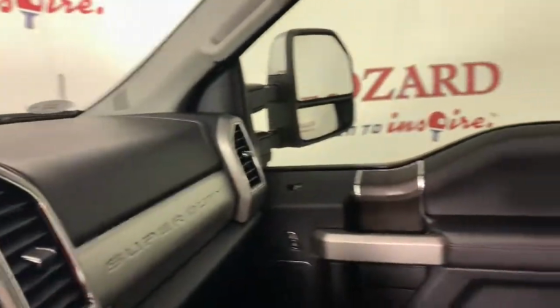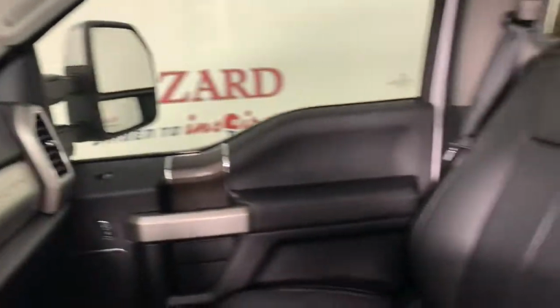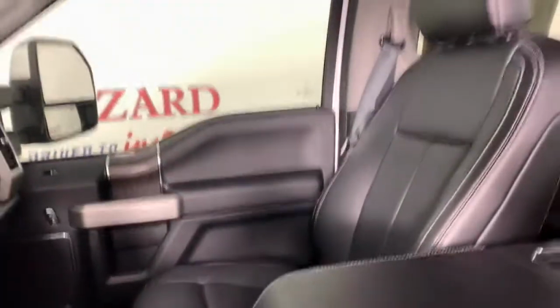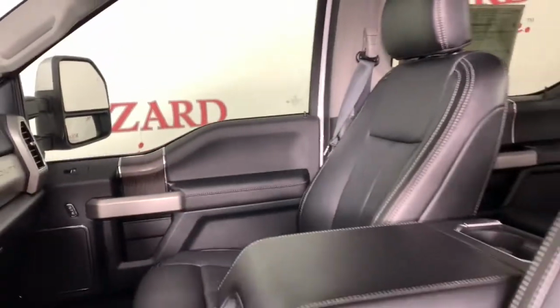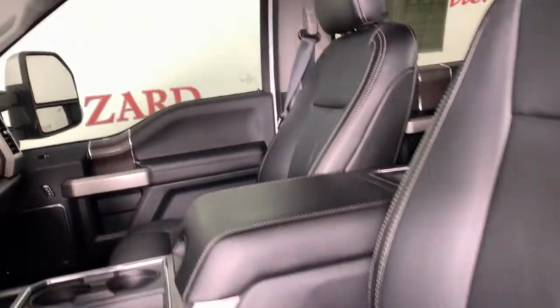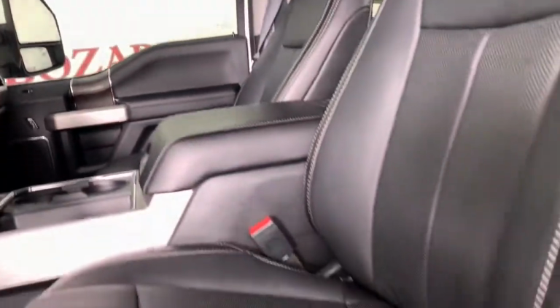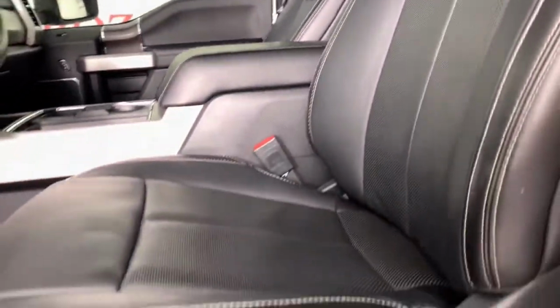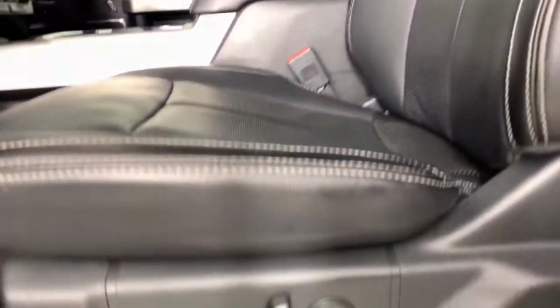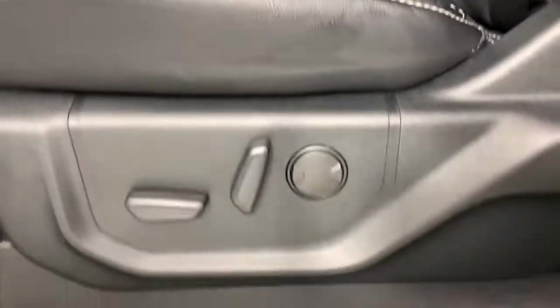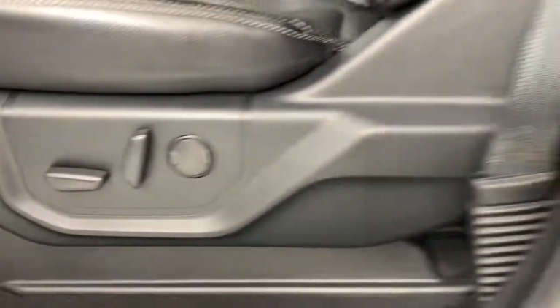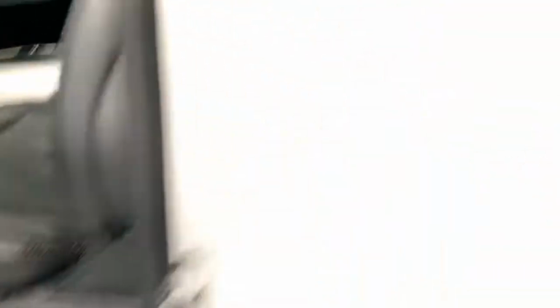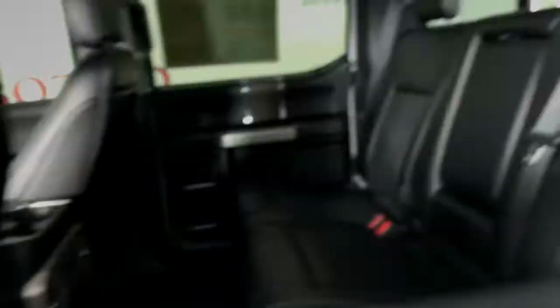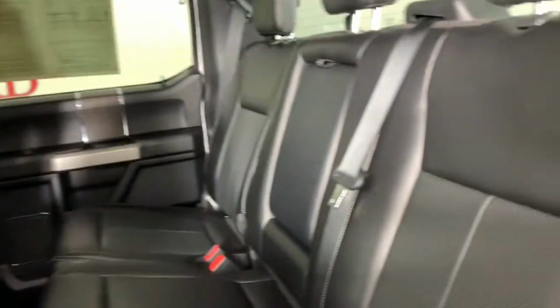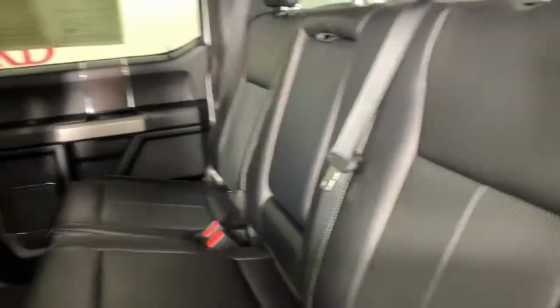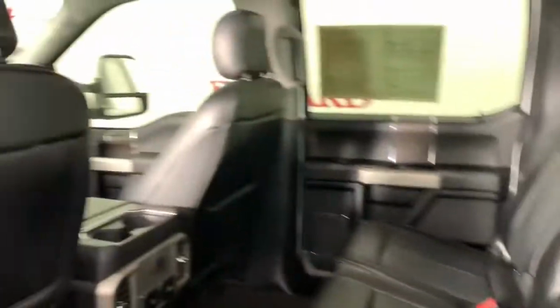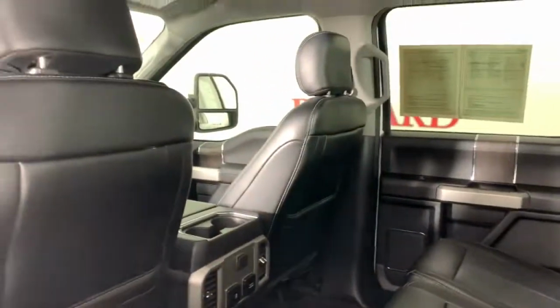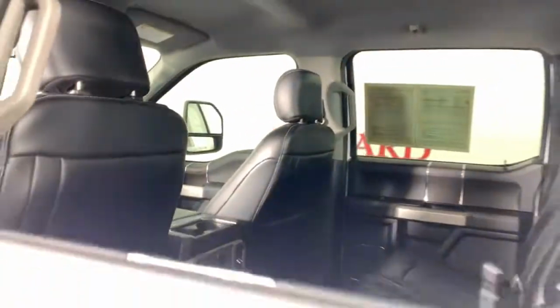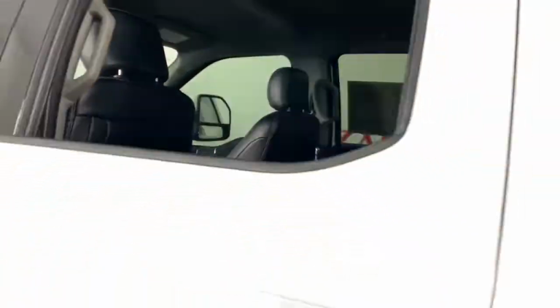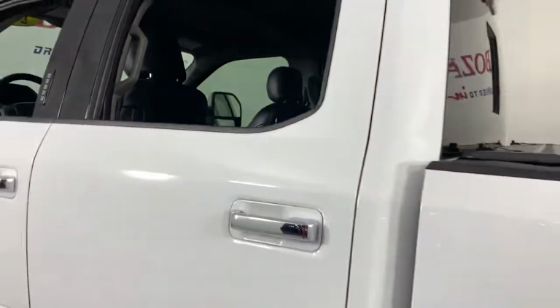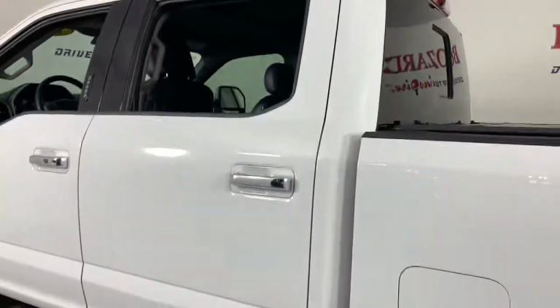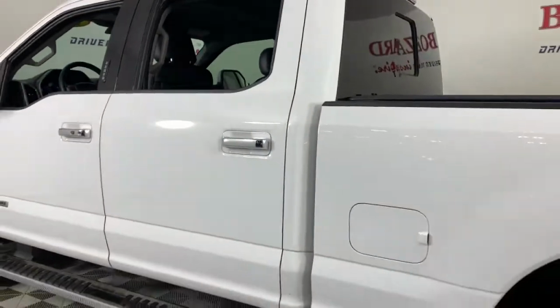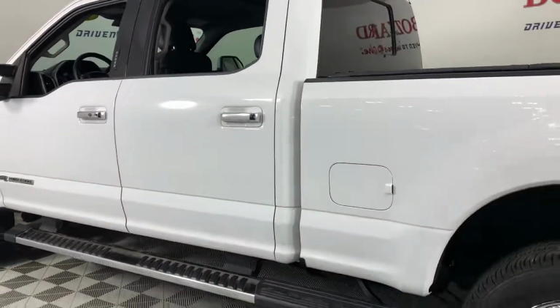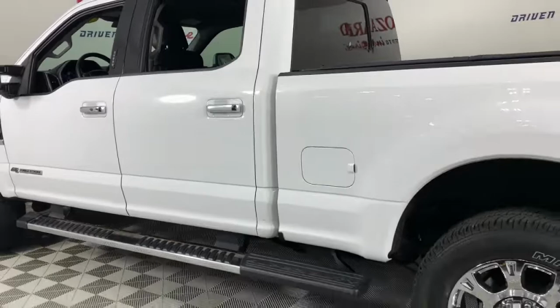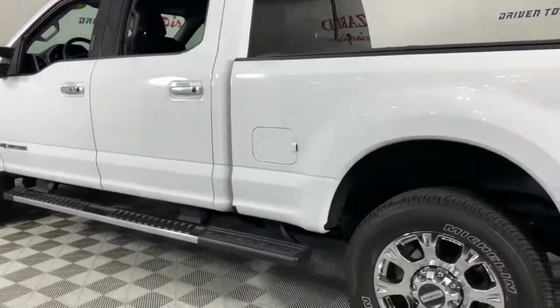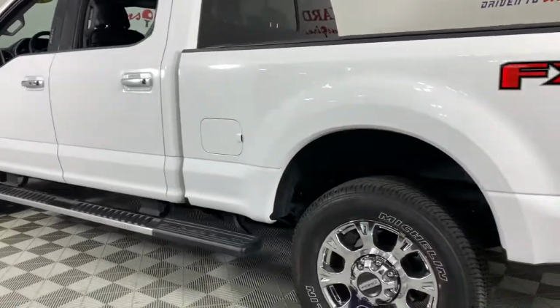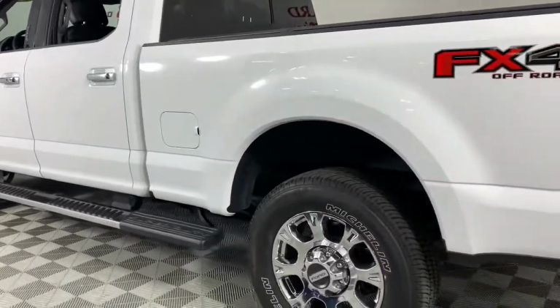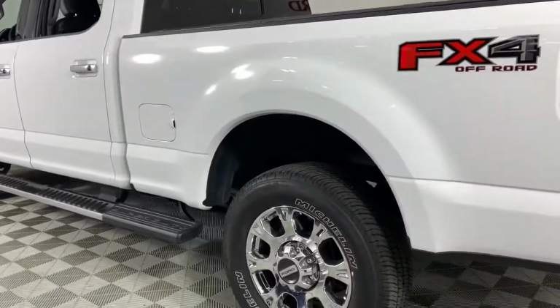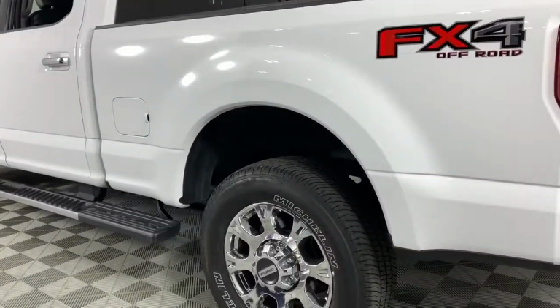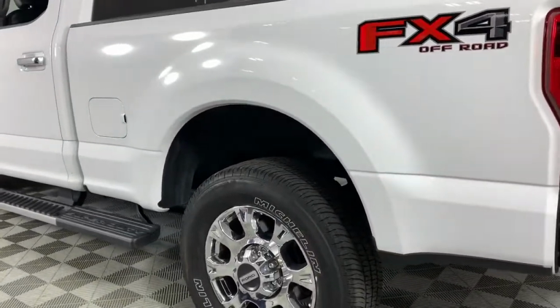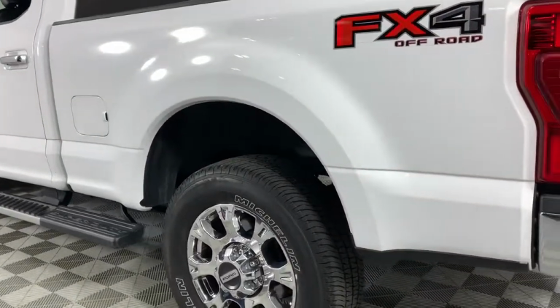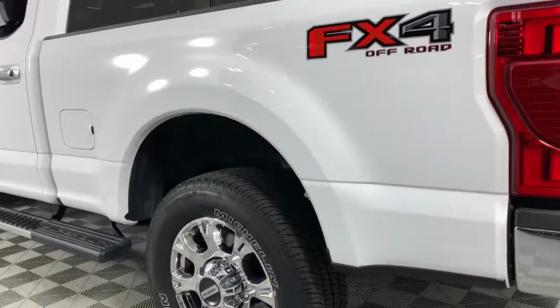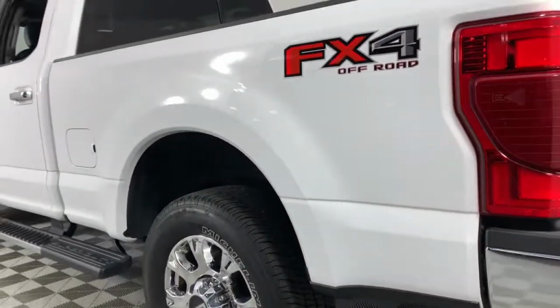Keyless entry, satellite radio, power passenger seat, fog lamps, power driver seat, electronic stability control, aluminum wheels, dual-zone AC, alarm, steering wheel audio controls.